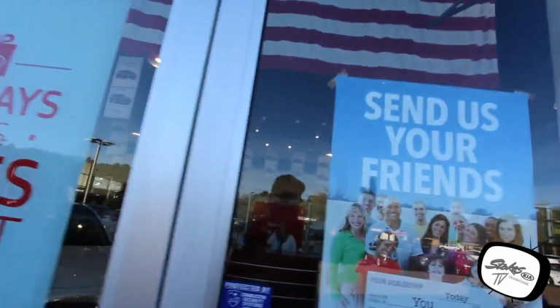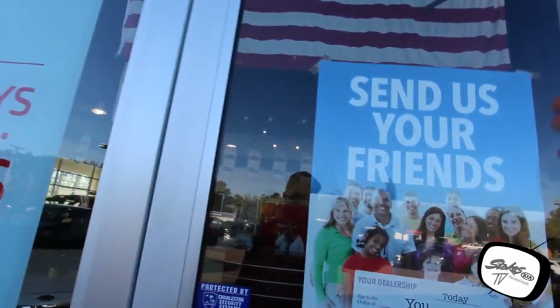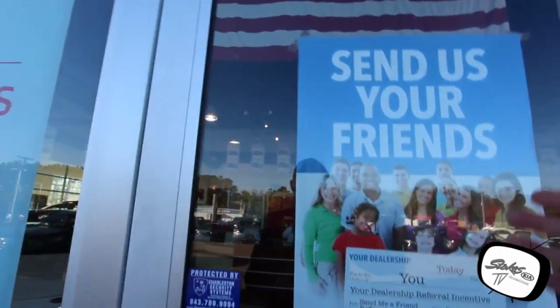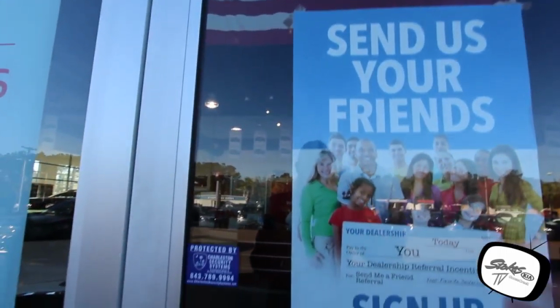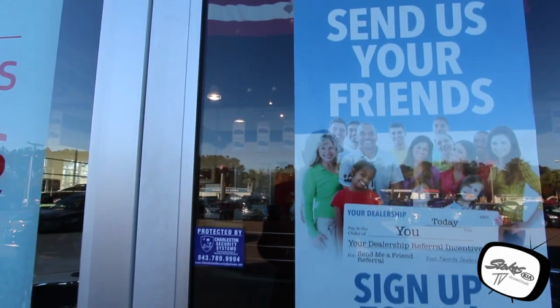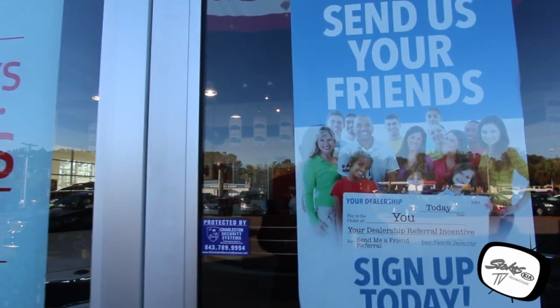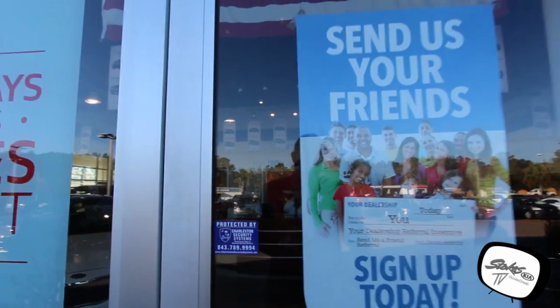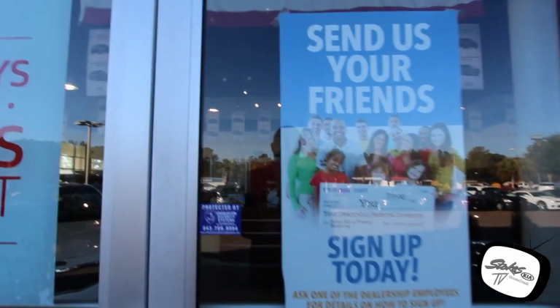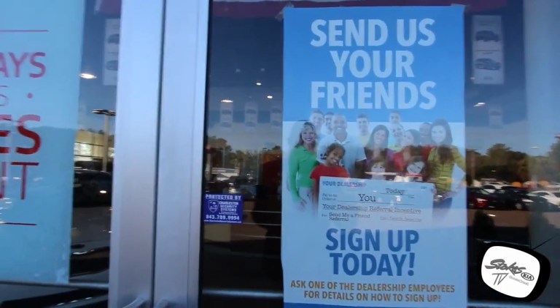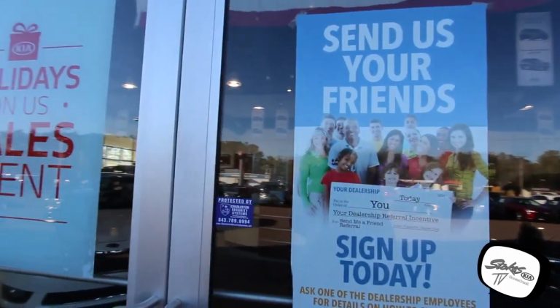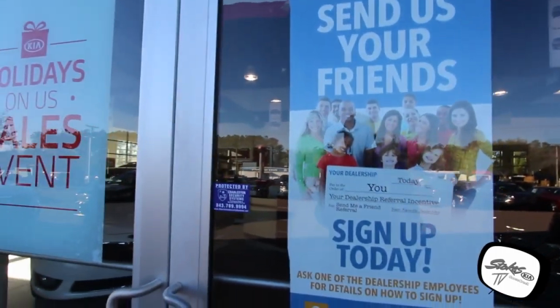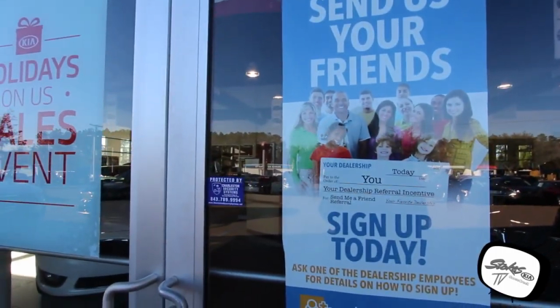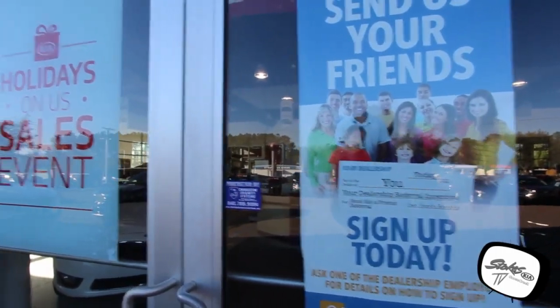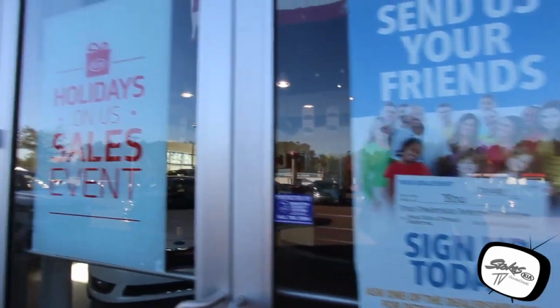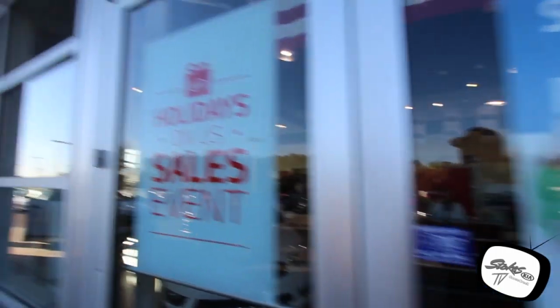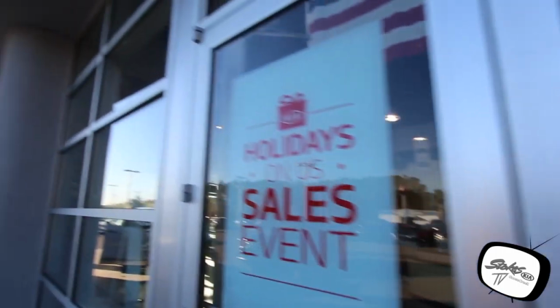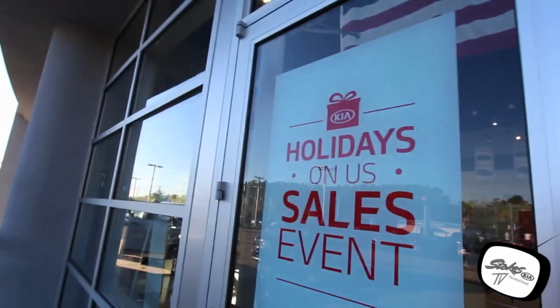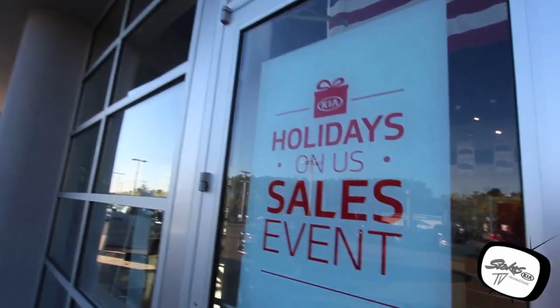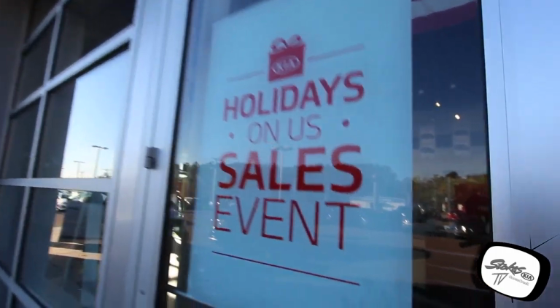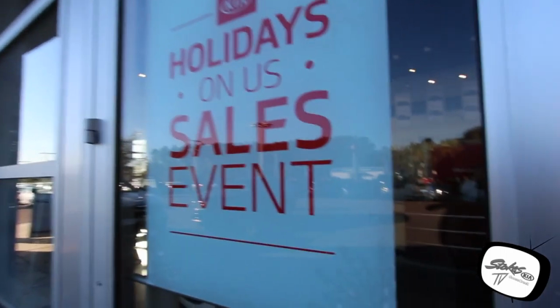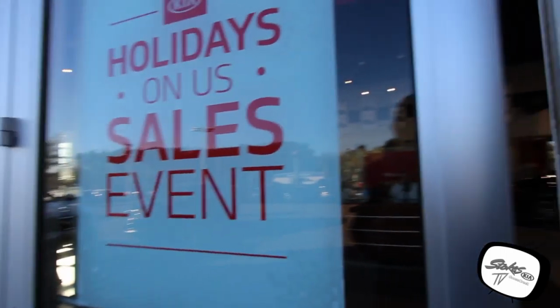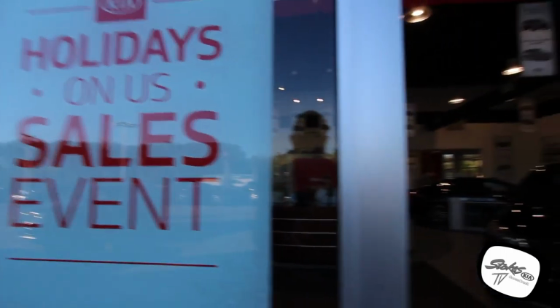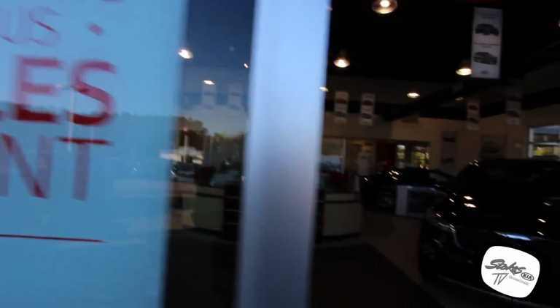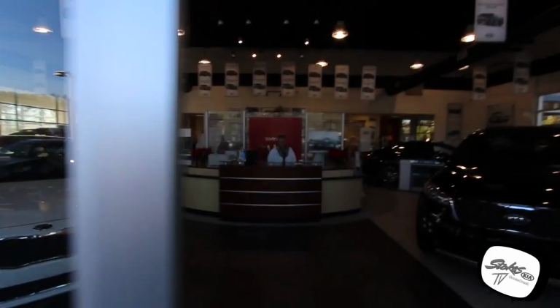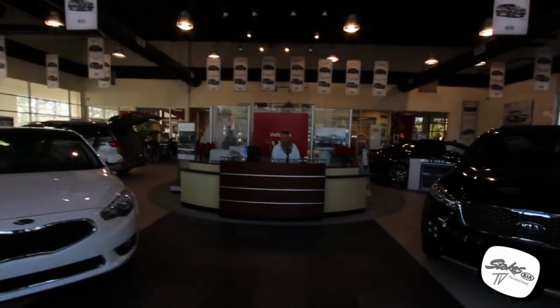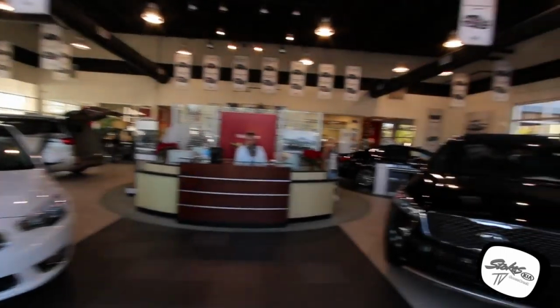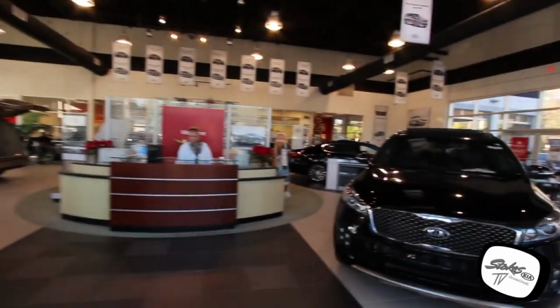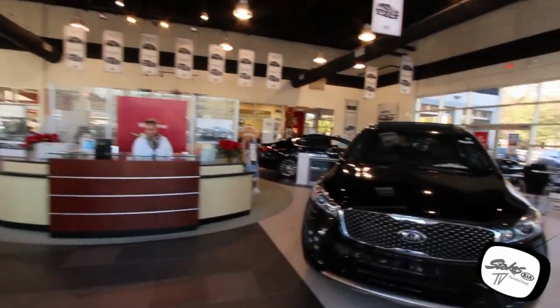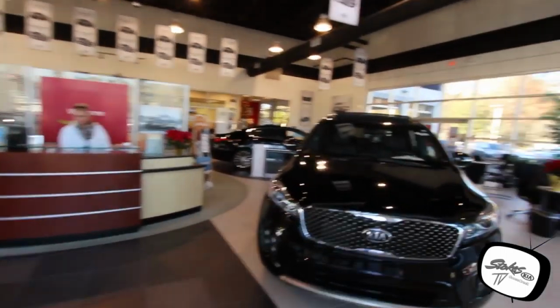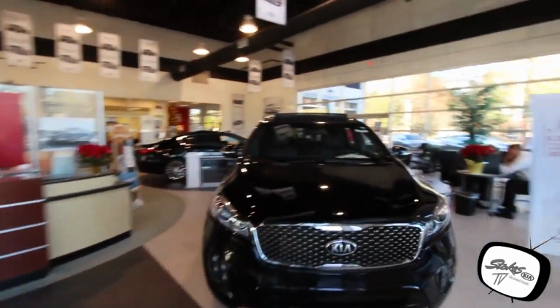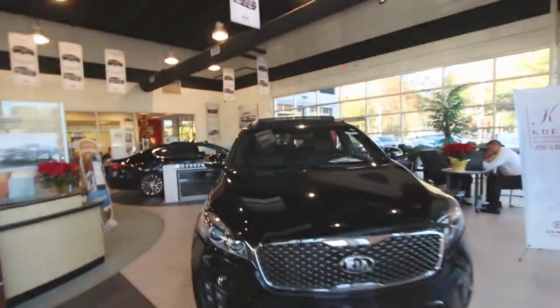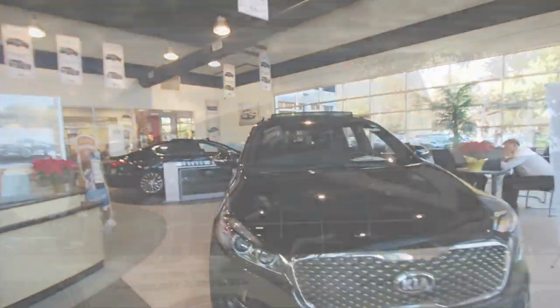Send us your friends — look at this referral program, make a little extra money in your pocket for the holiday season. Come on down to Stokes Kia today. We'll see you soon — have a great one, Merry Christmas!